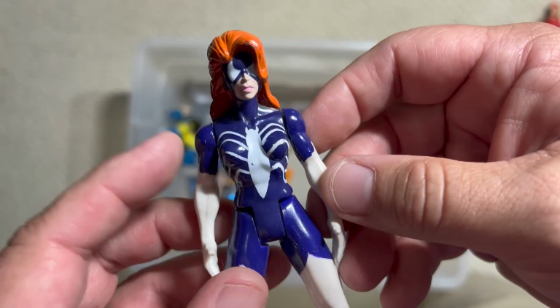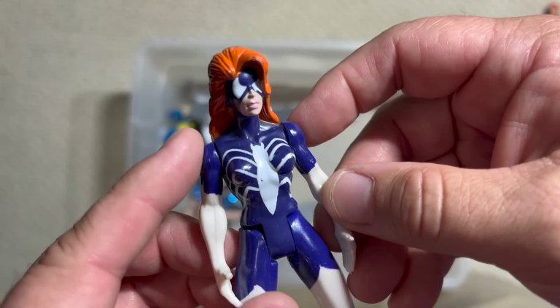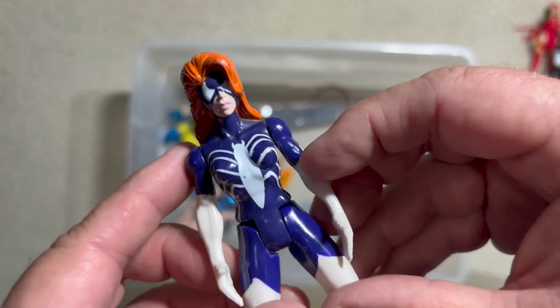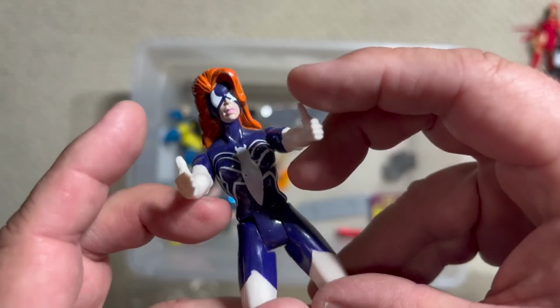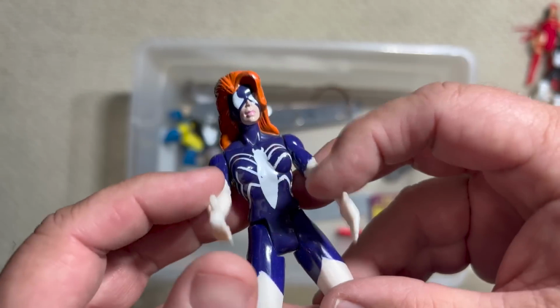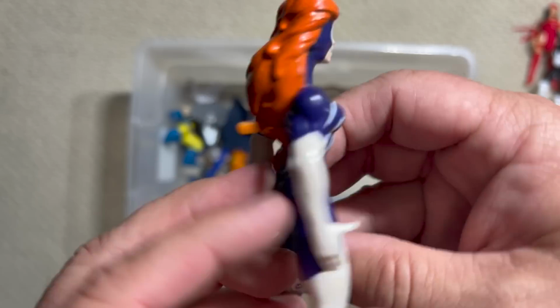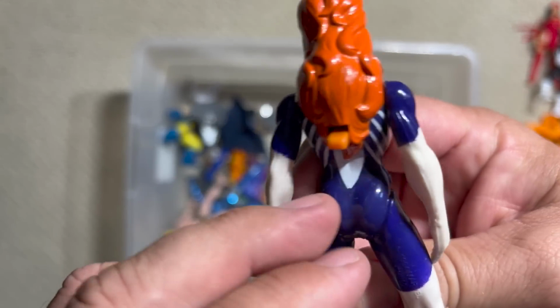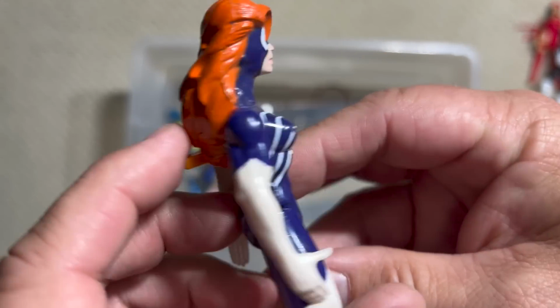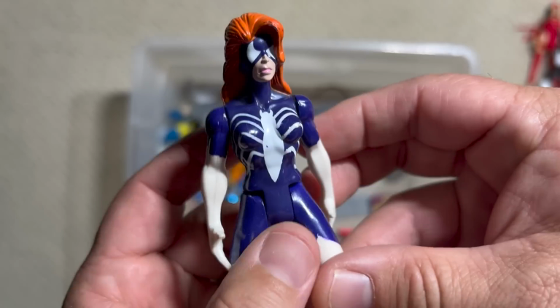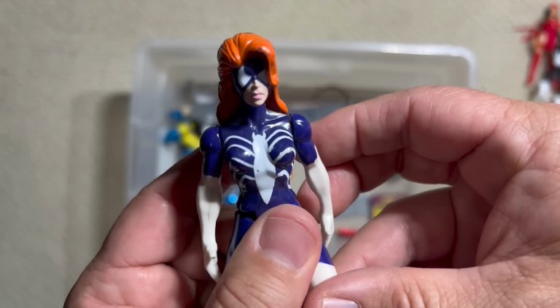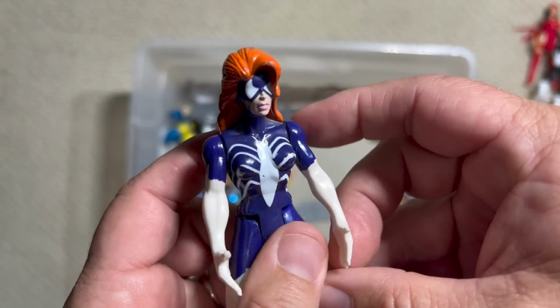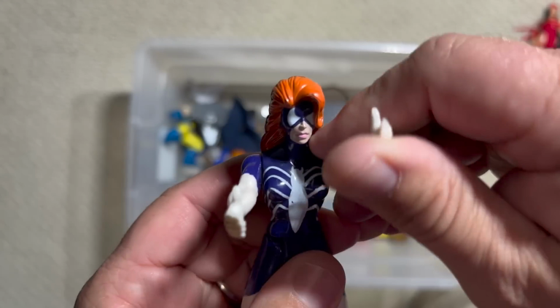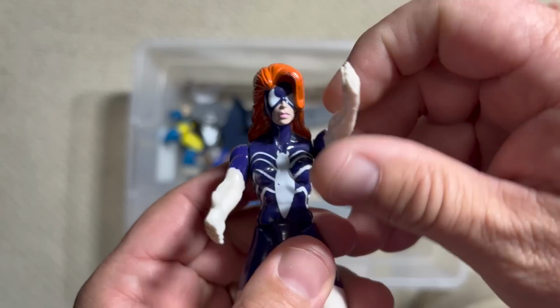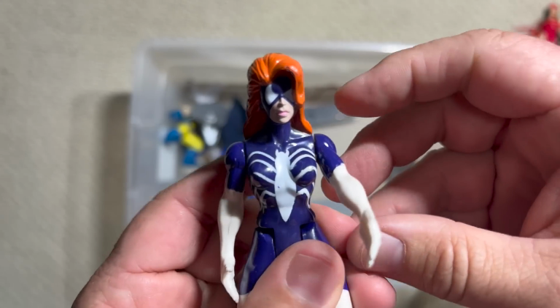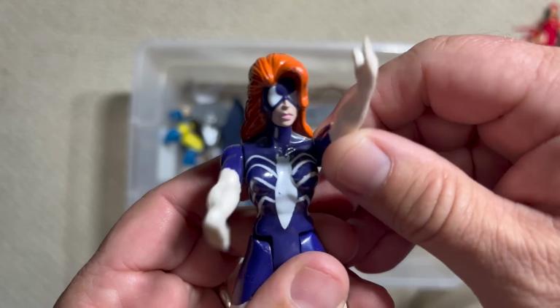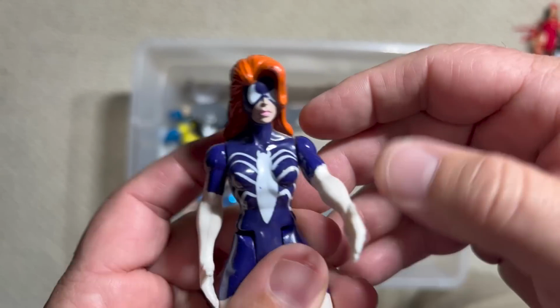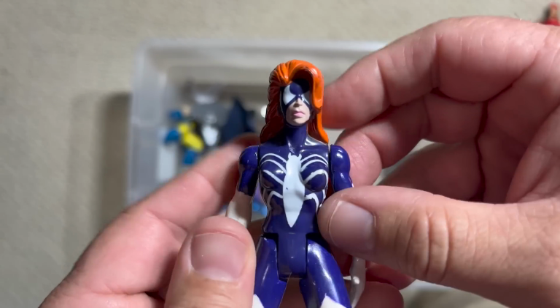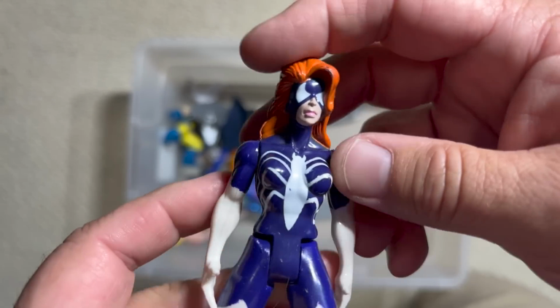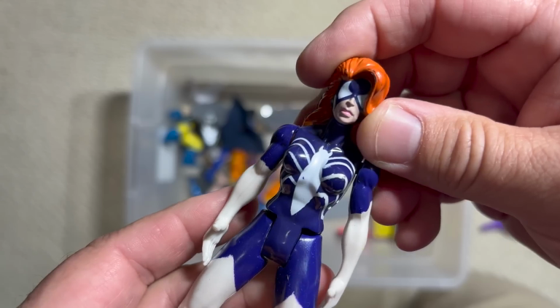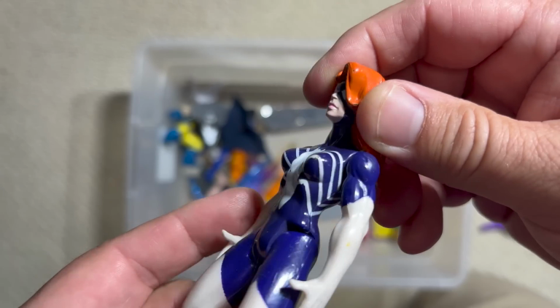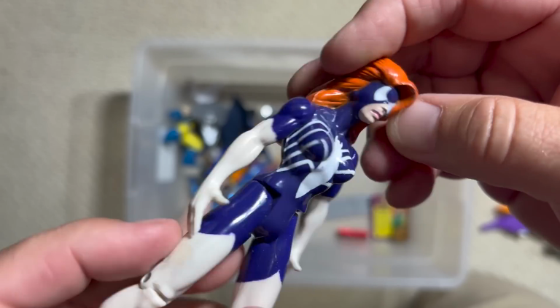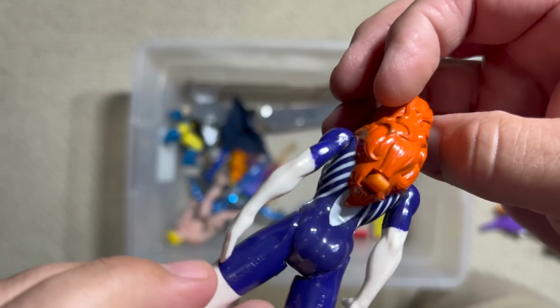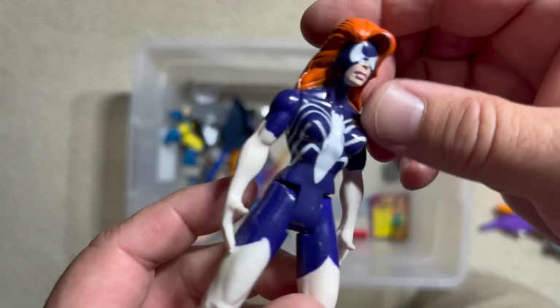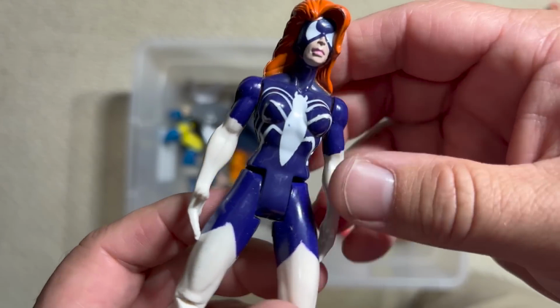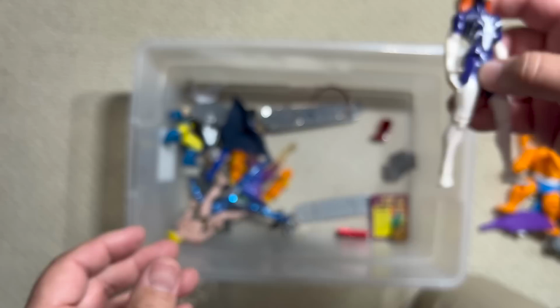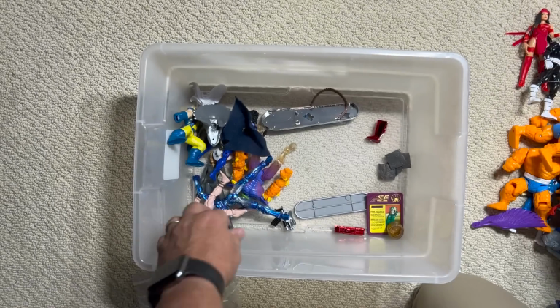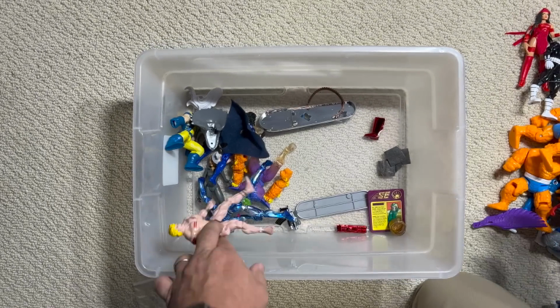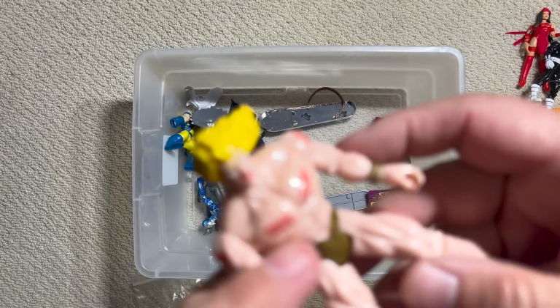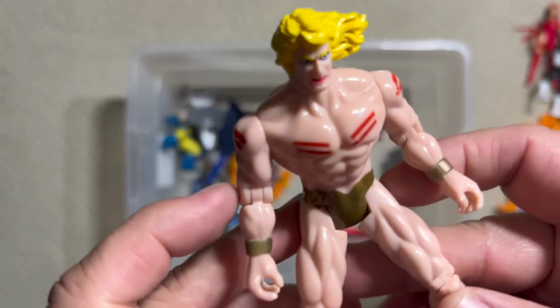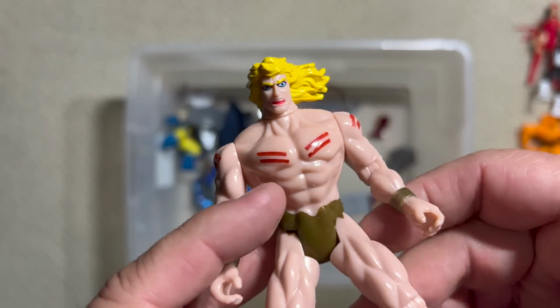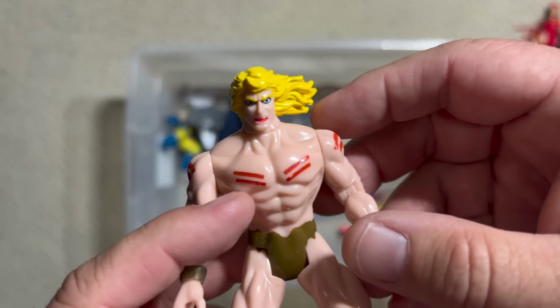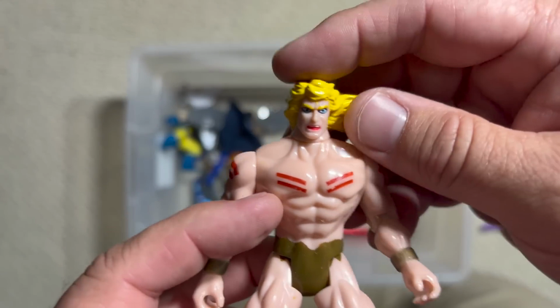Julia Carpenter Spider-Woman — she first appeared in the Secret Wars comic and was part of Force Works. She was in the Iron Man cartoon at that time. Pretty cool, very choice.